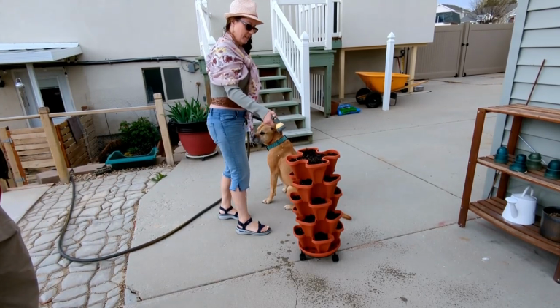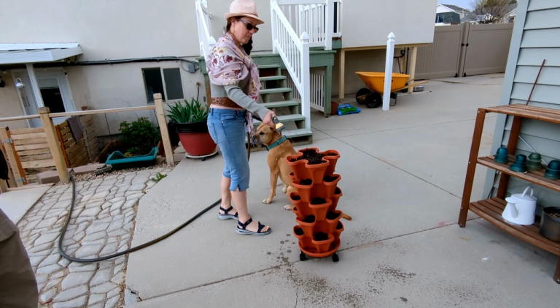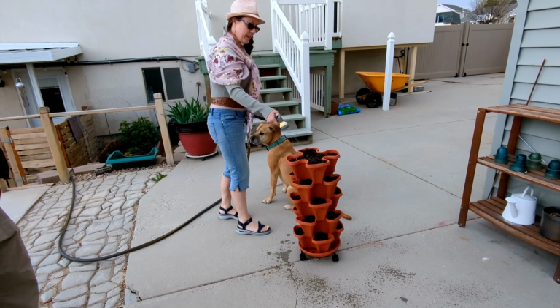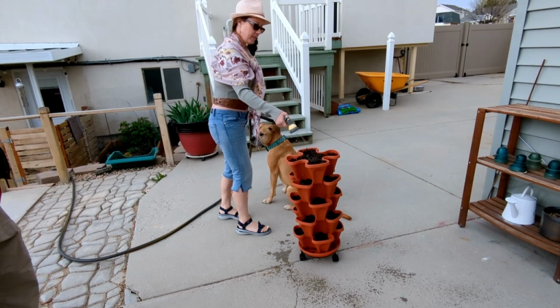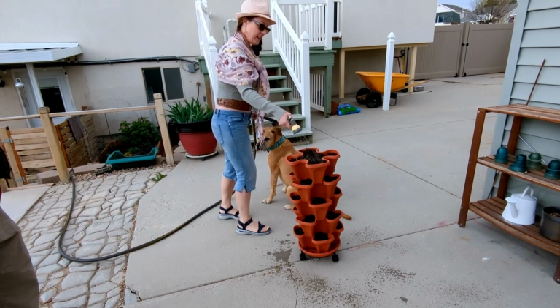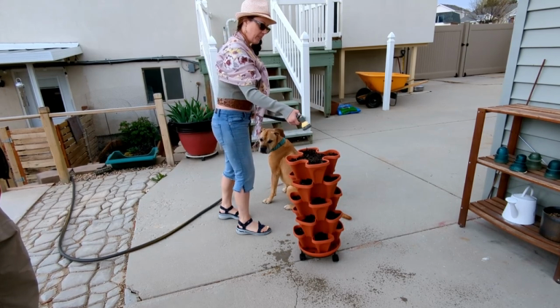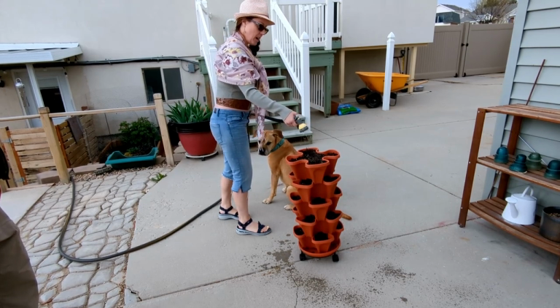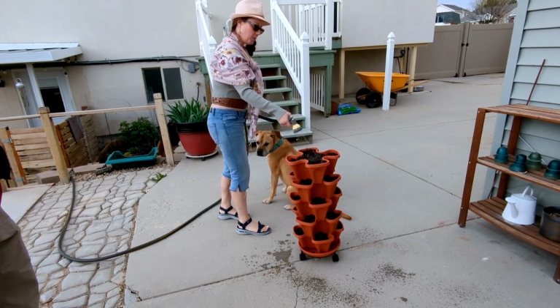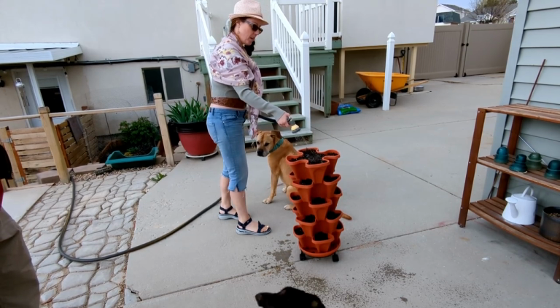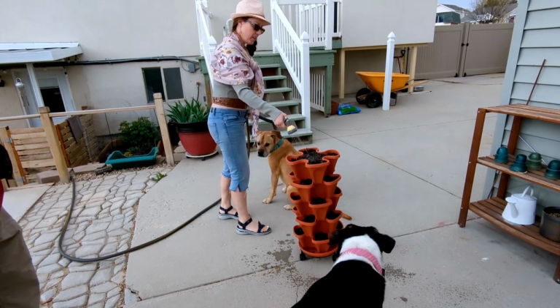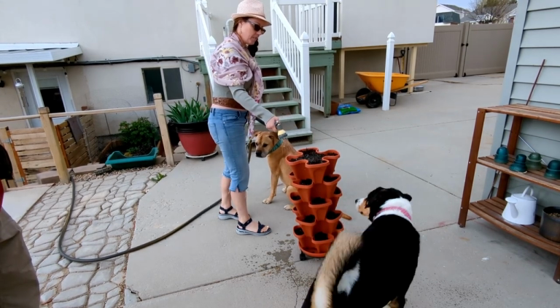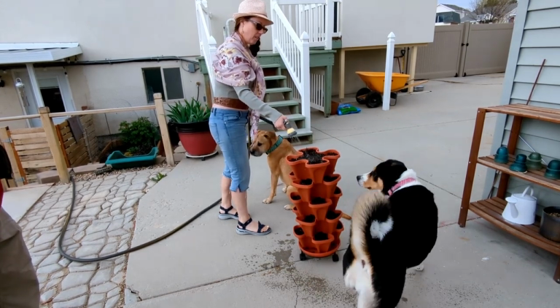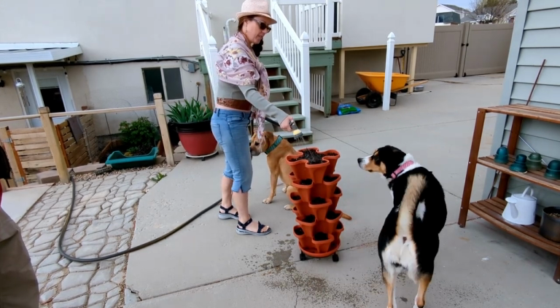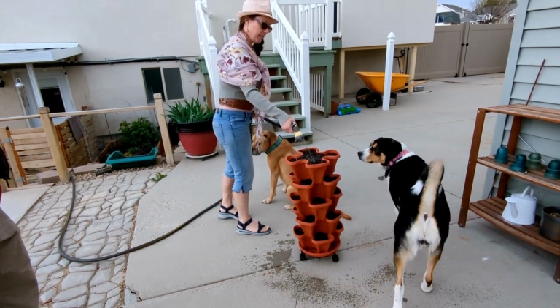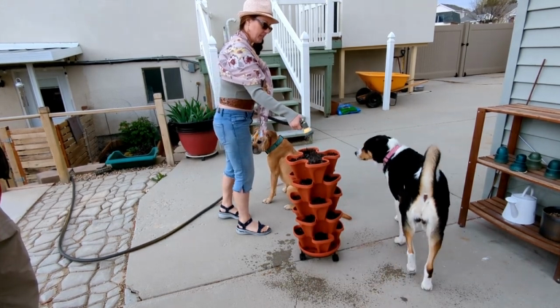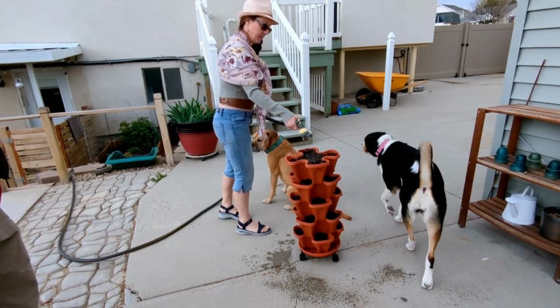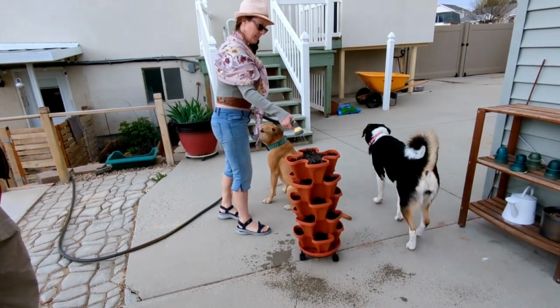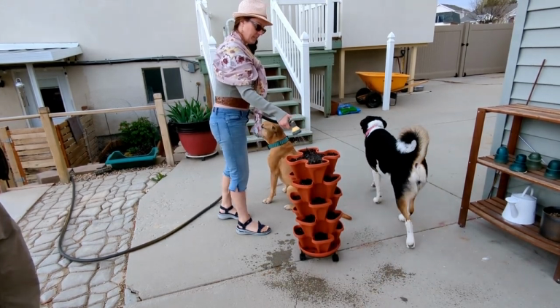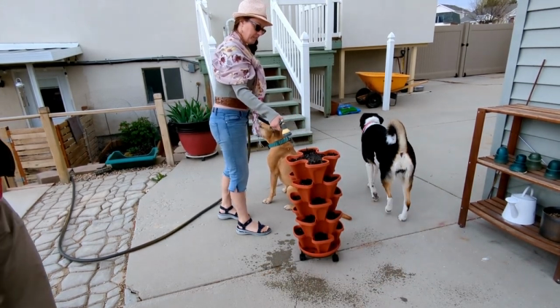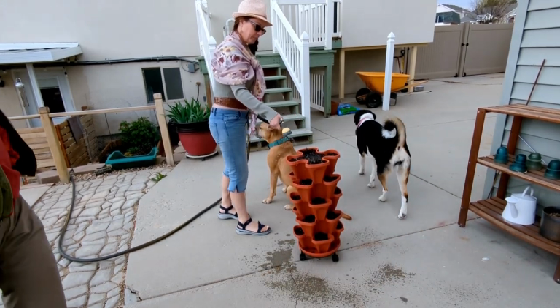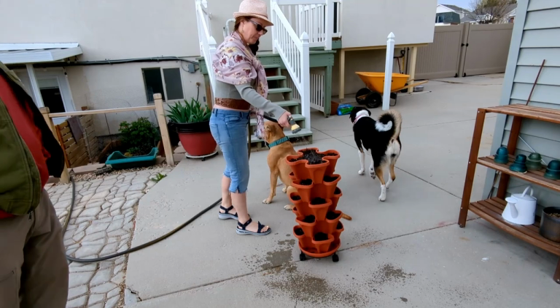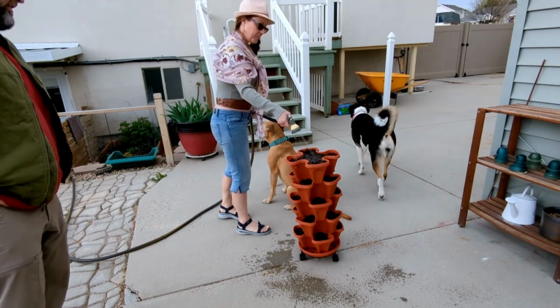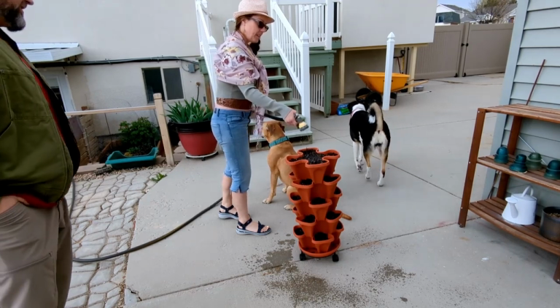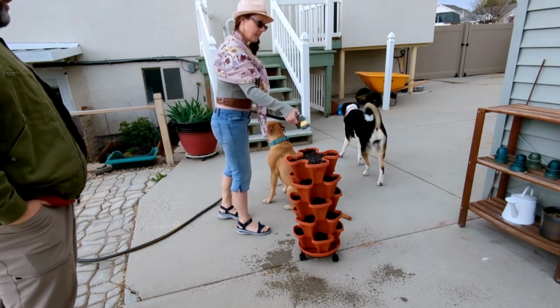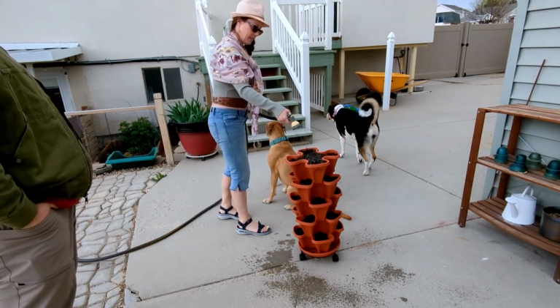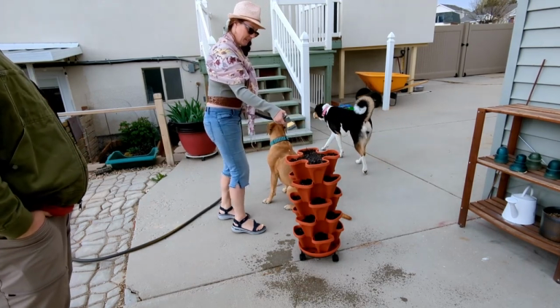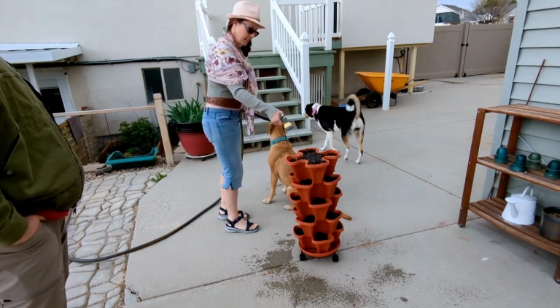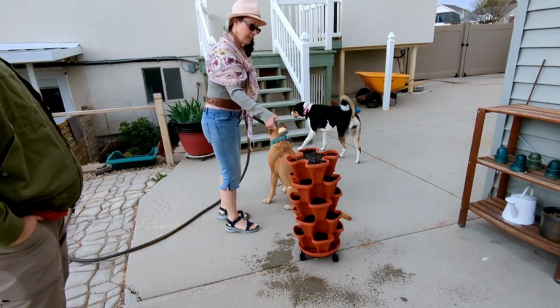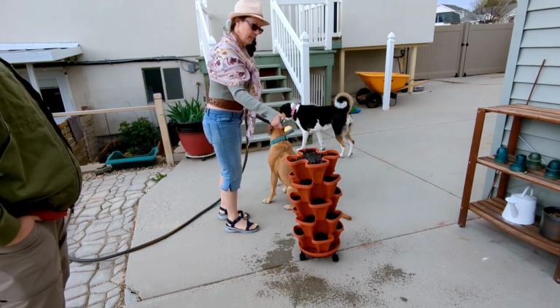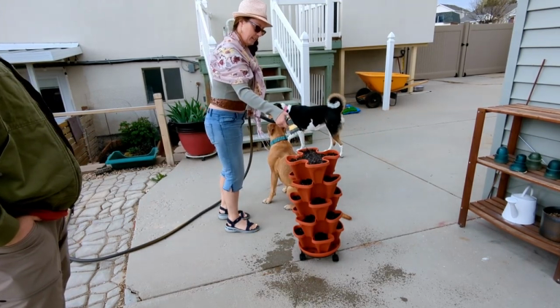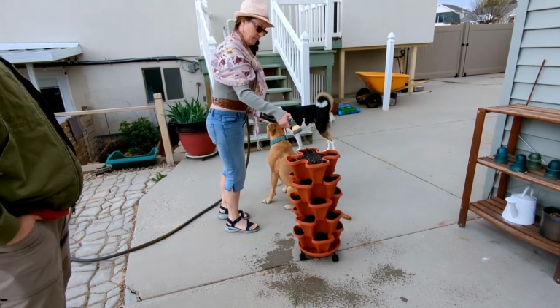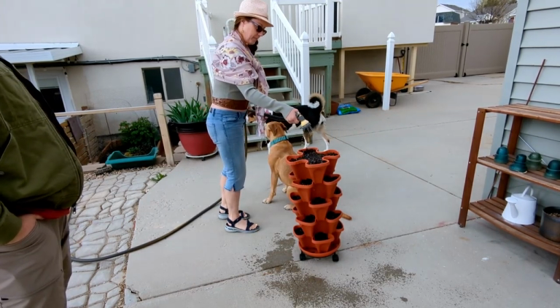Are we relying on the top to water all the other levels? It will help, but to start we're going to have to water the whole thing.